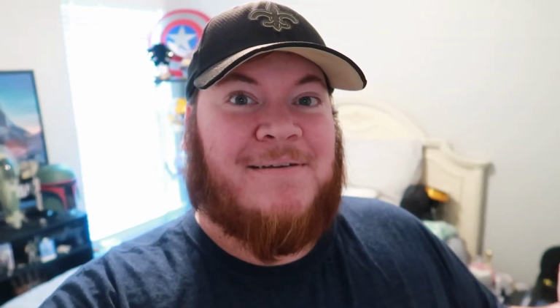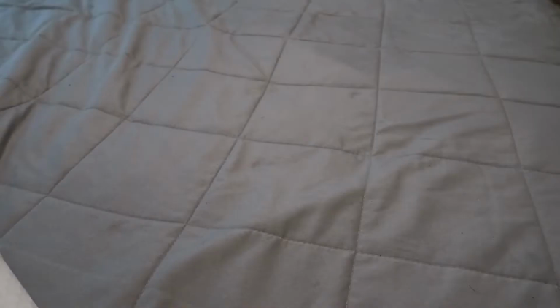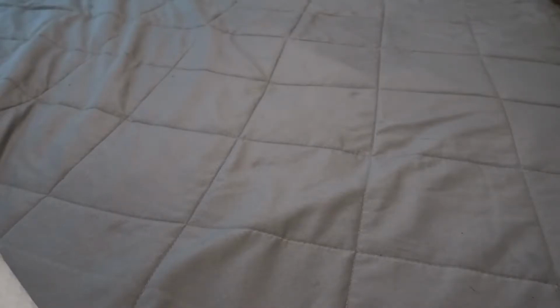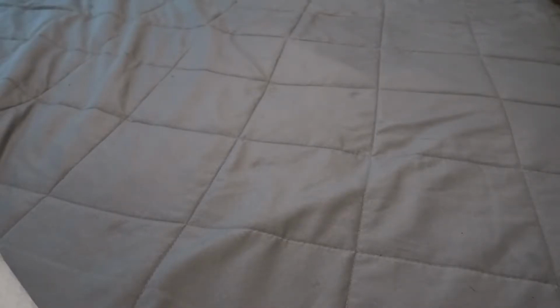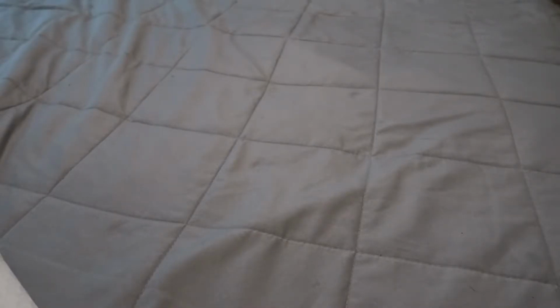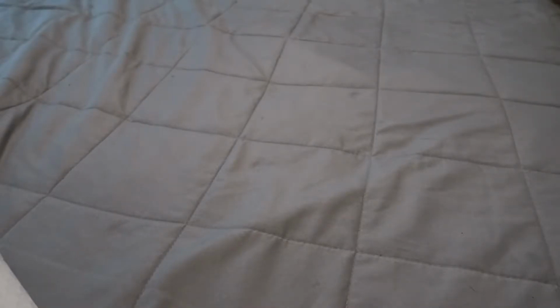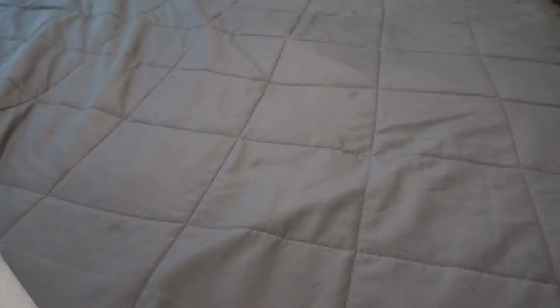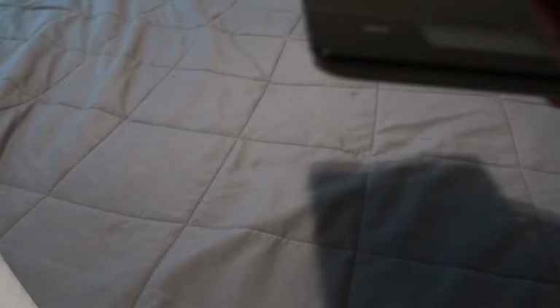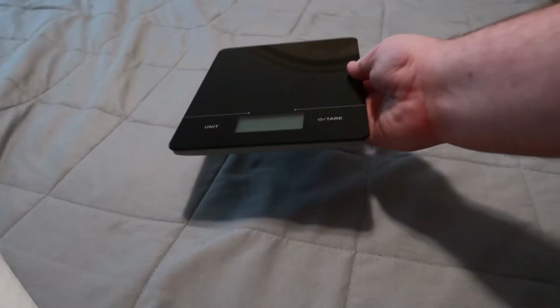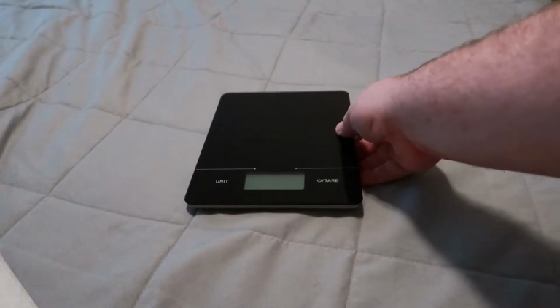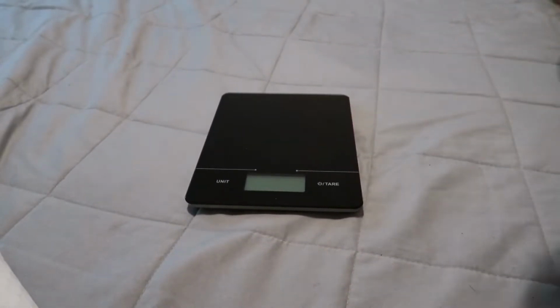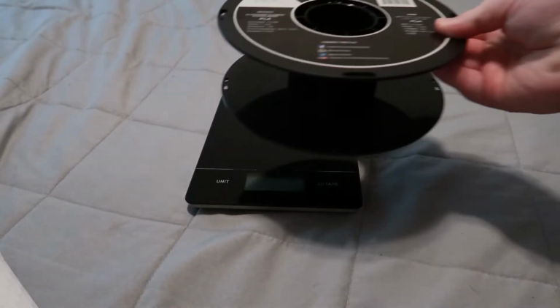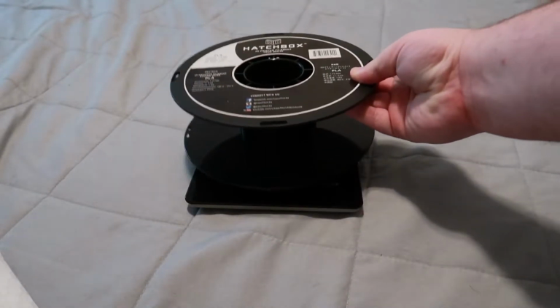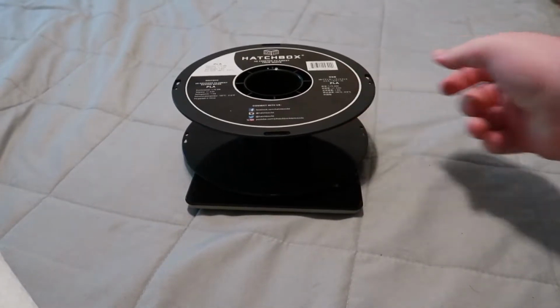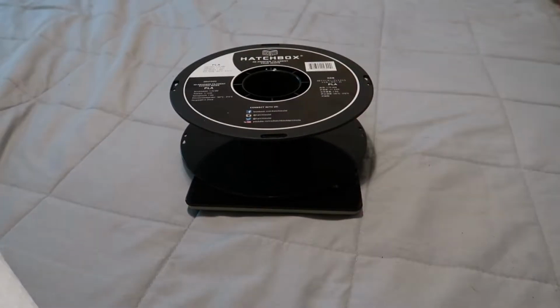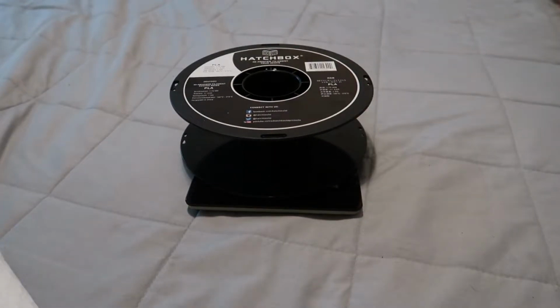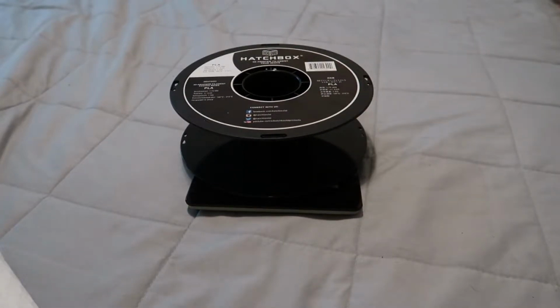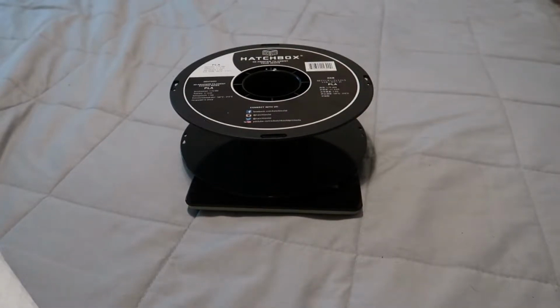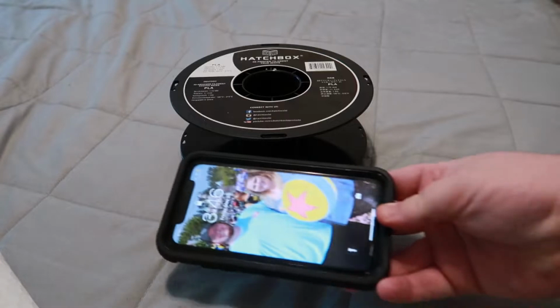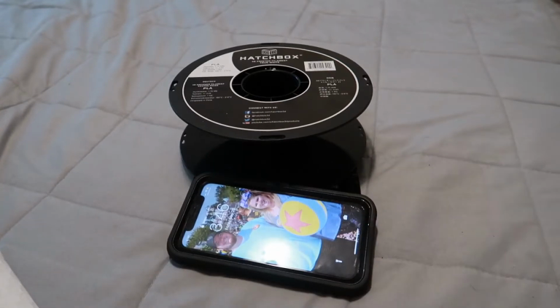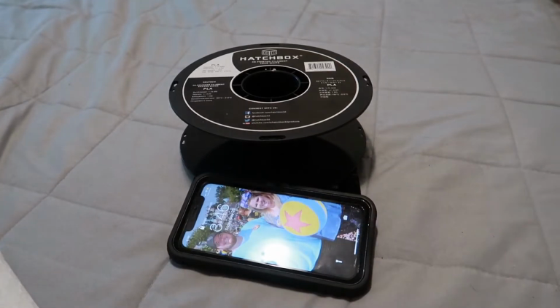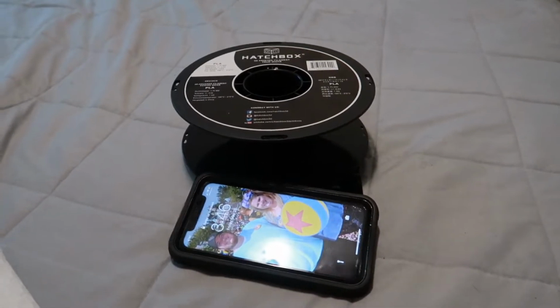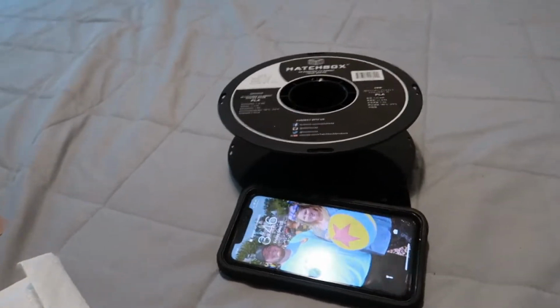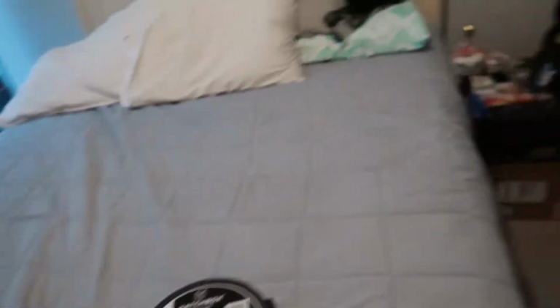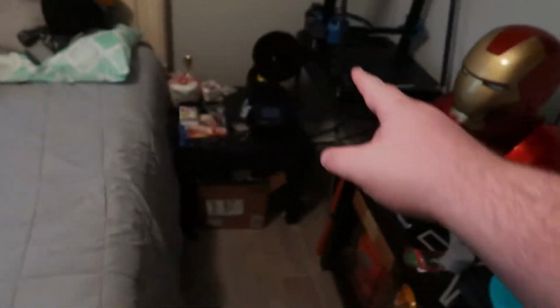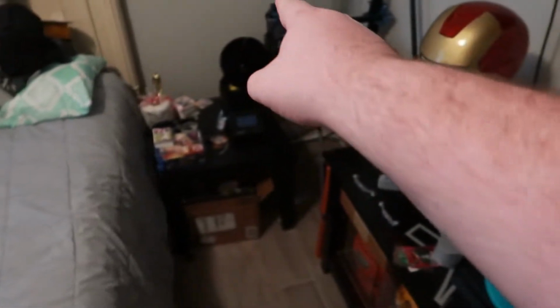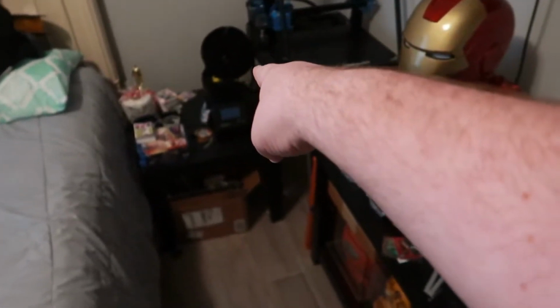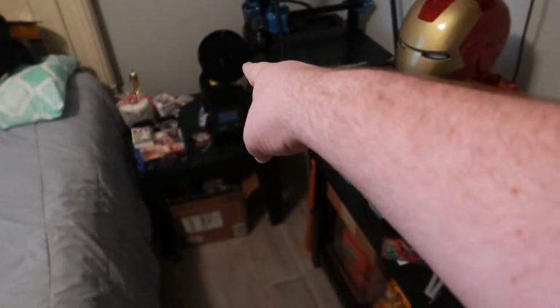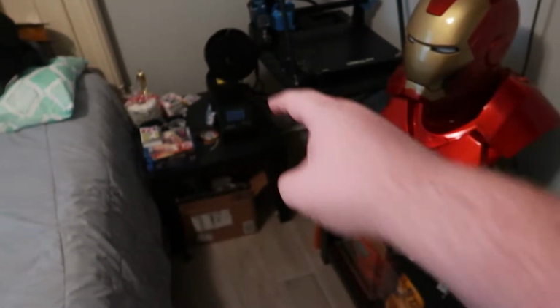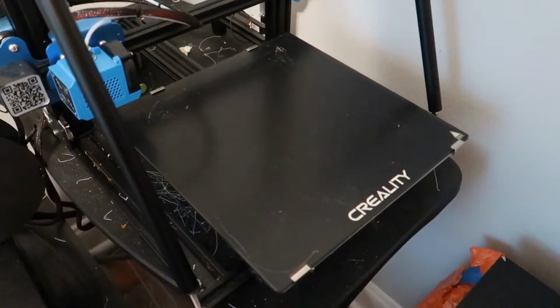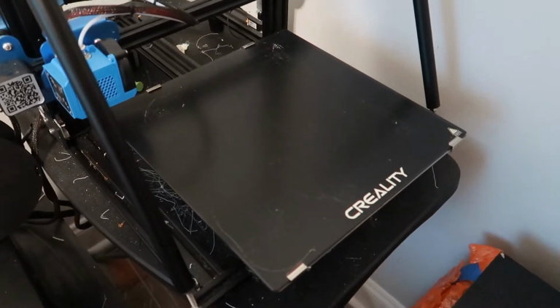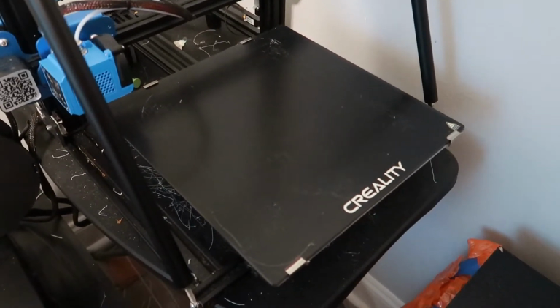Literally the only things you need are a cheap scale, an empty roll of filament, a phone if you're bad at math like I am, and the roll of filament in question.